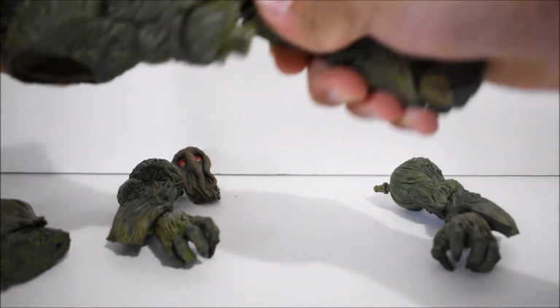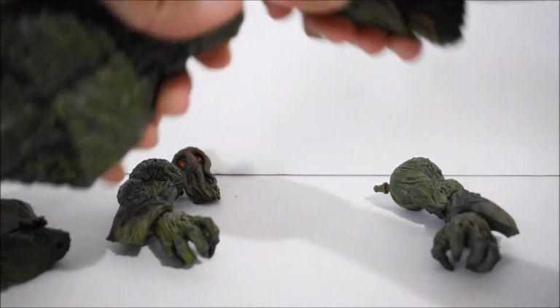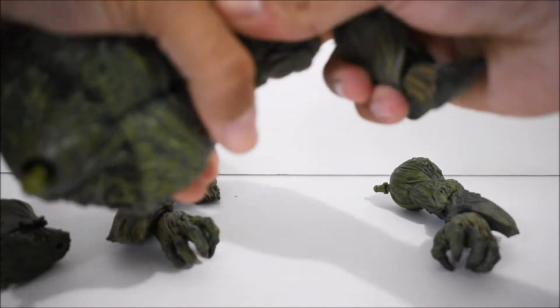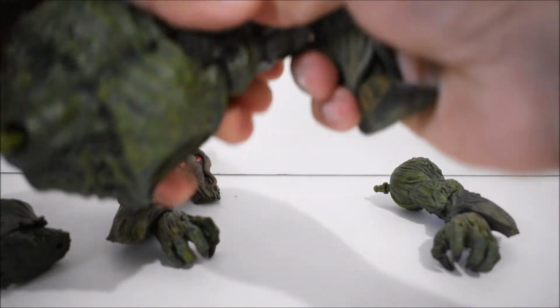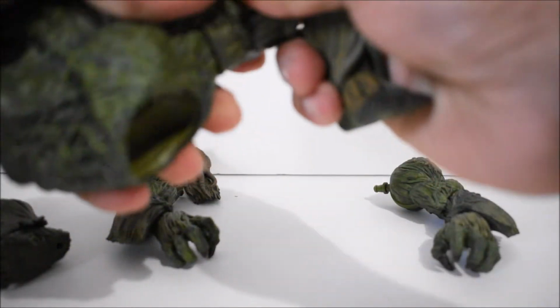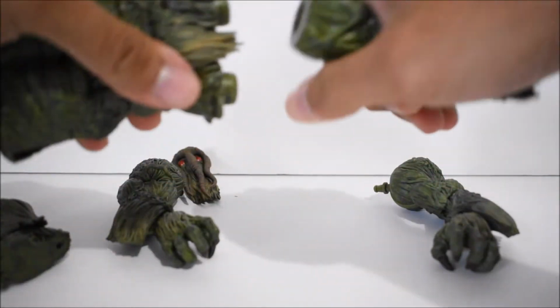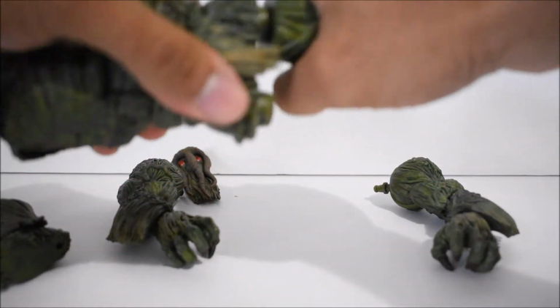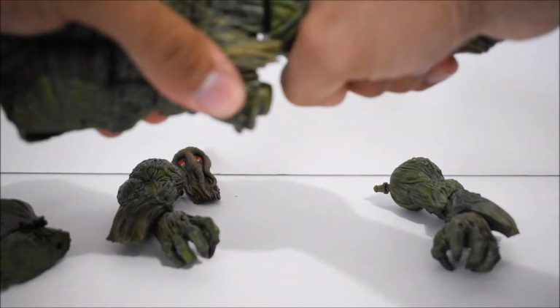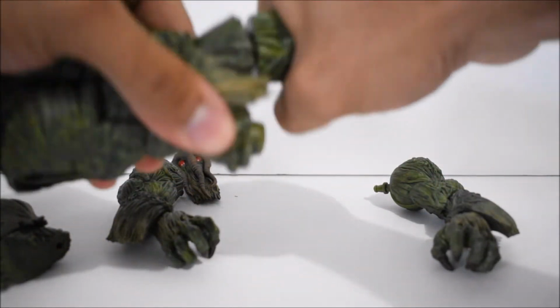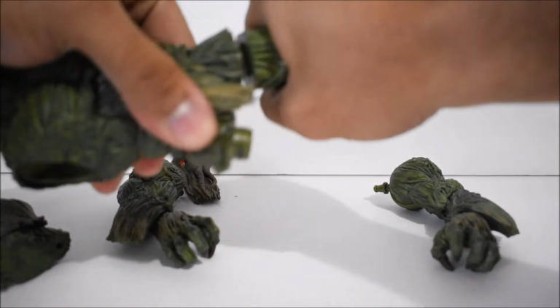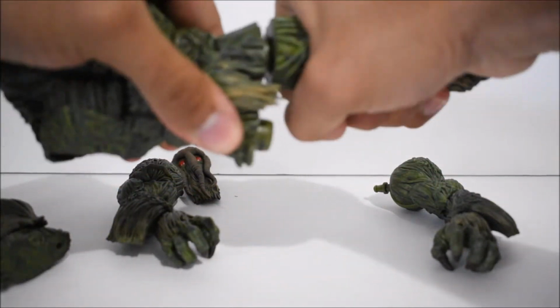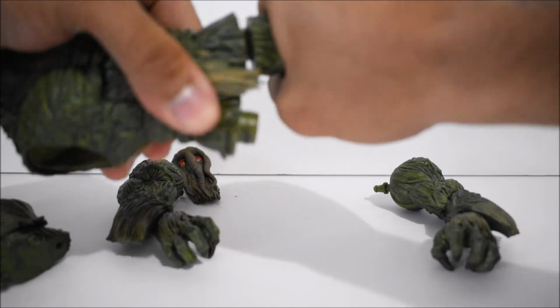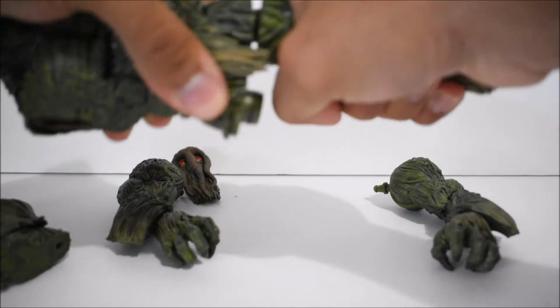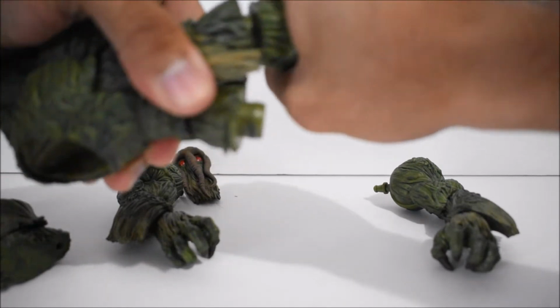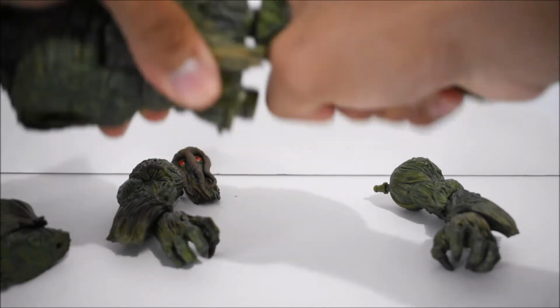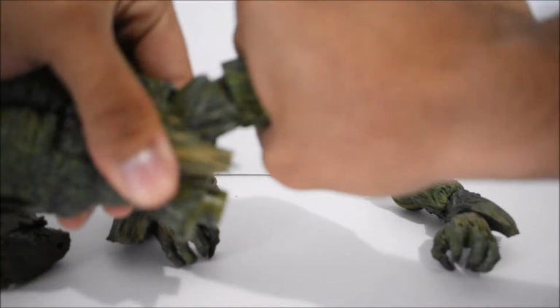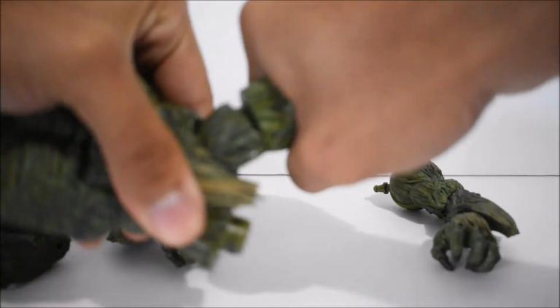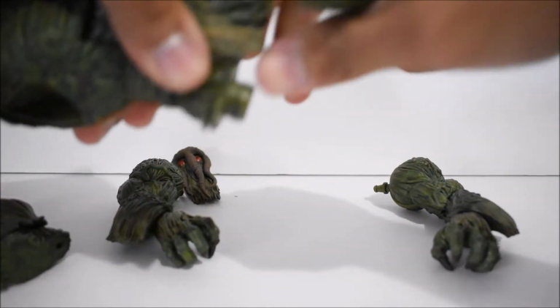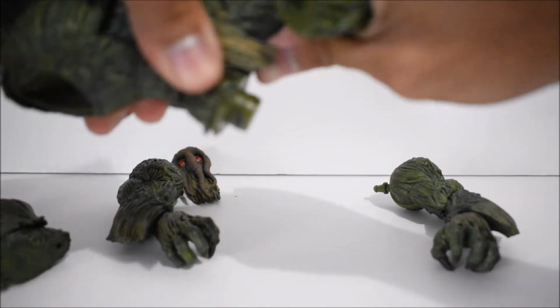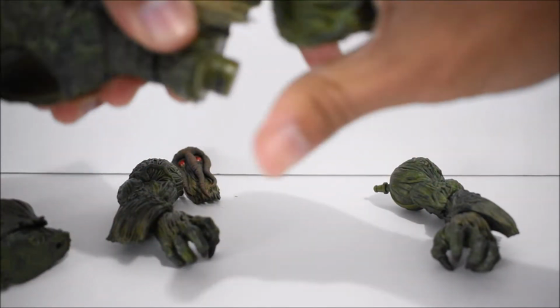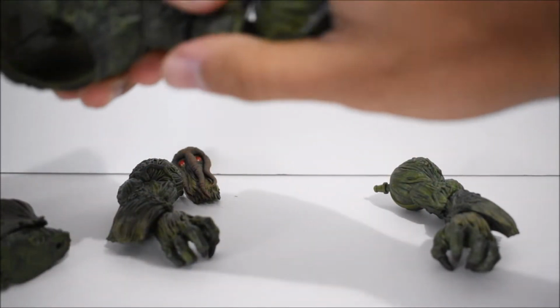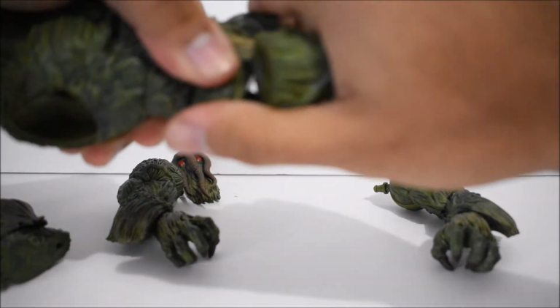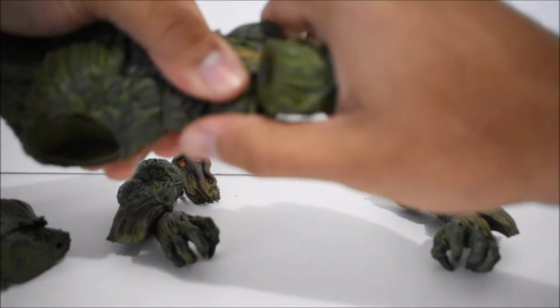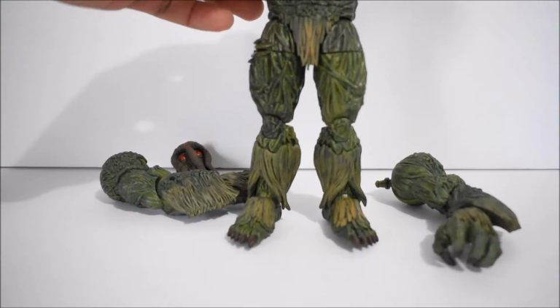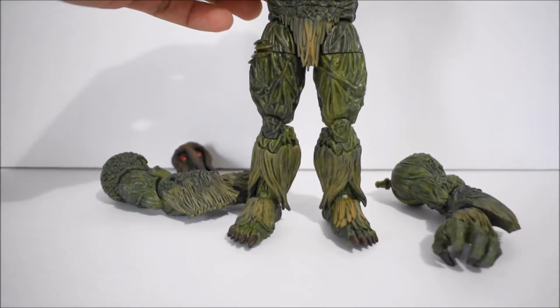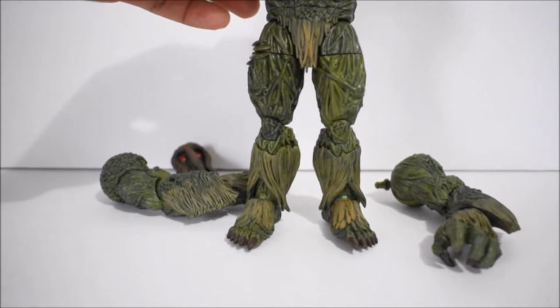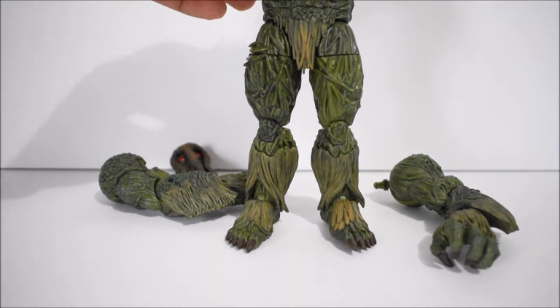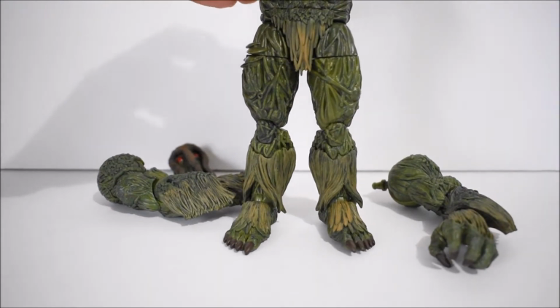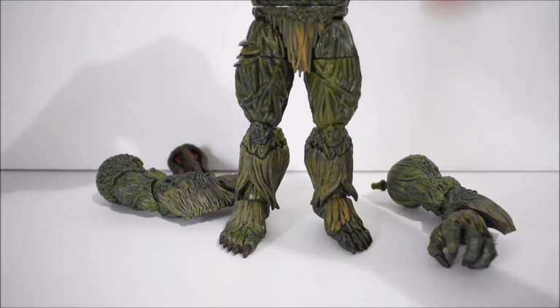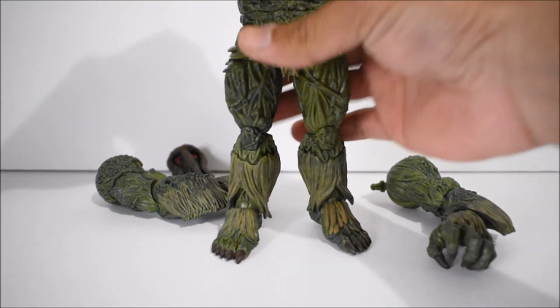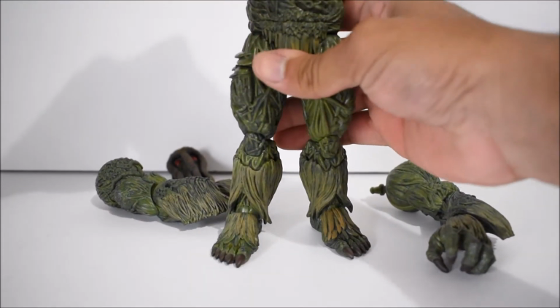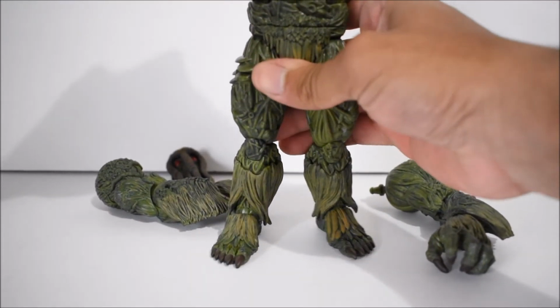We're going to do the old twist and push. The legs are always the tough ones to get in. I don't know why. Wow, this one's super tough — I might have to do this one off camera.